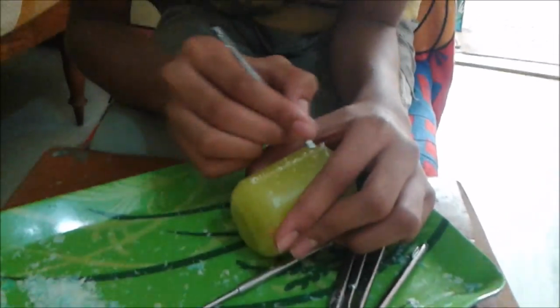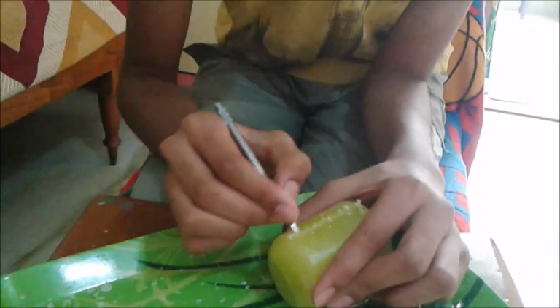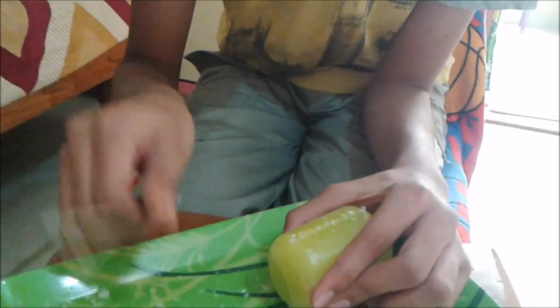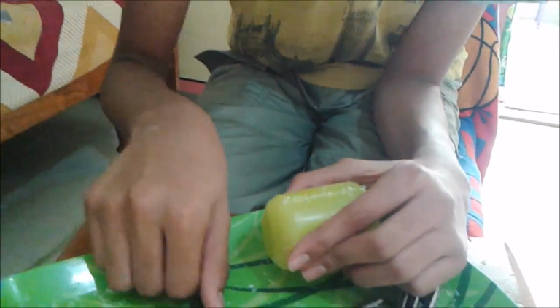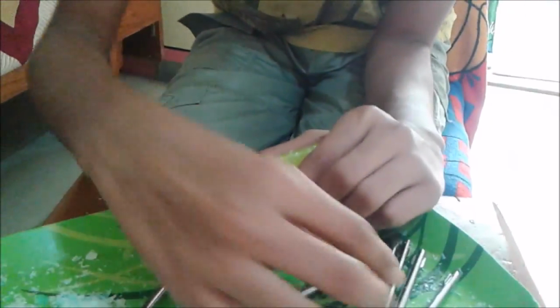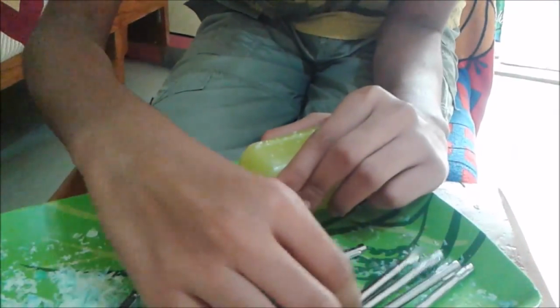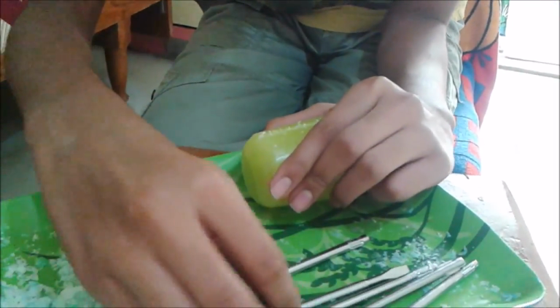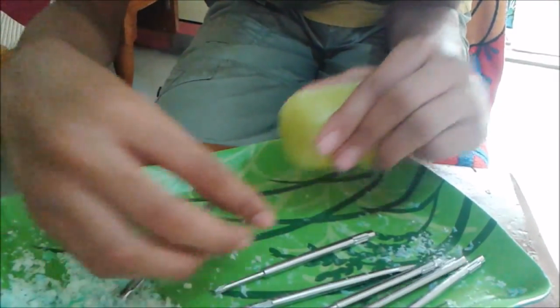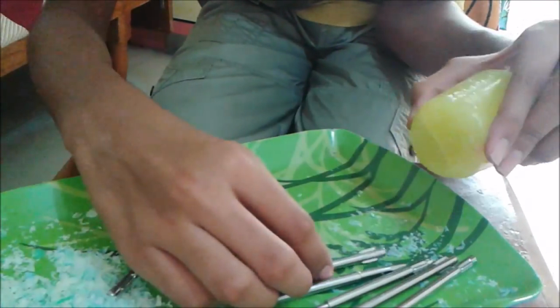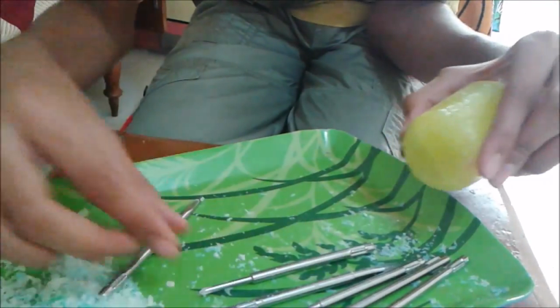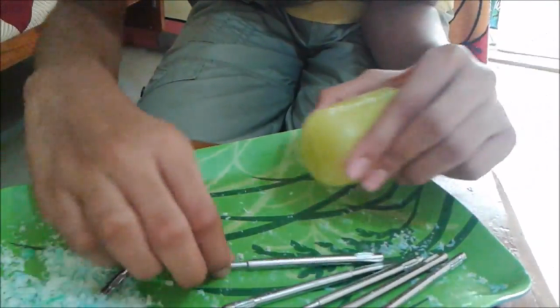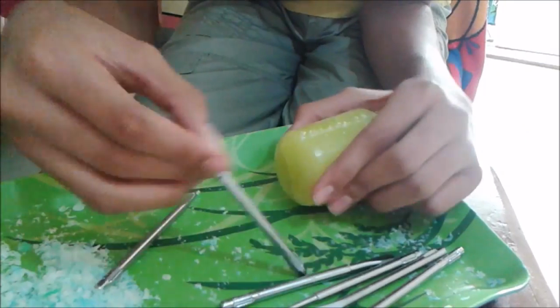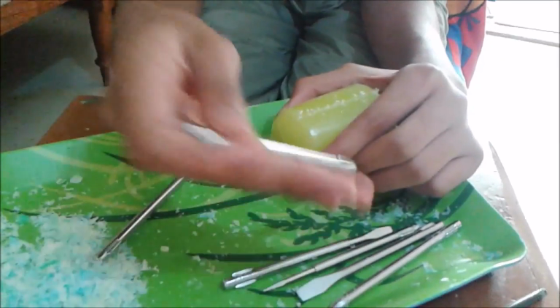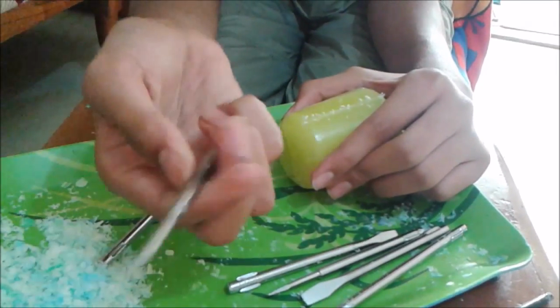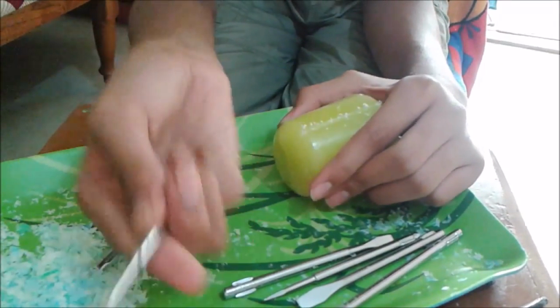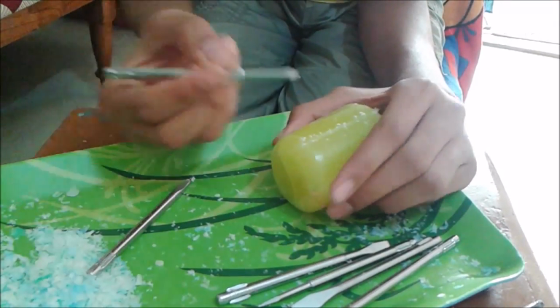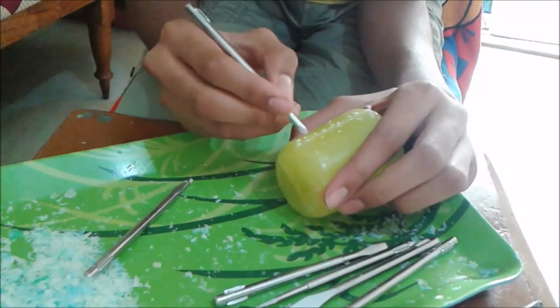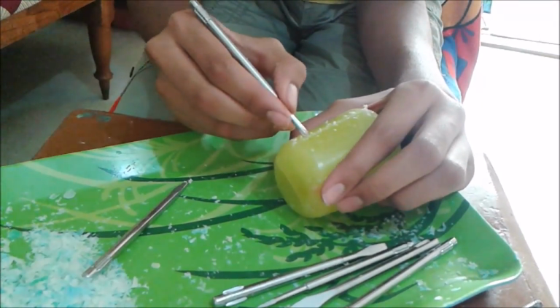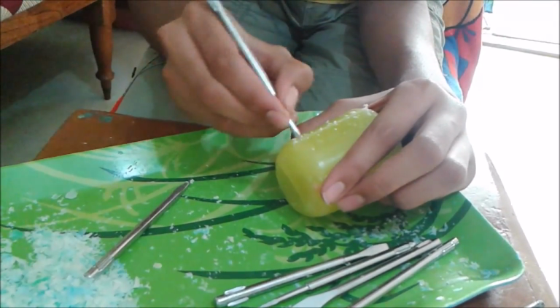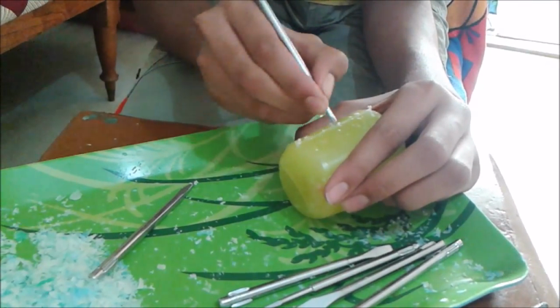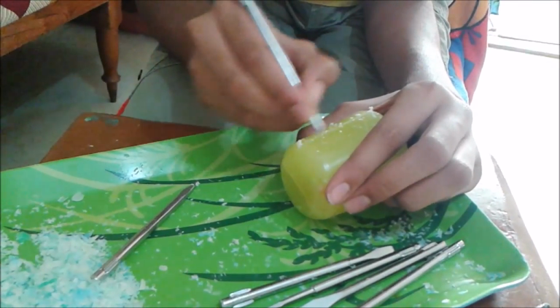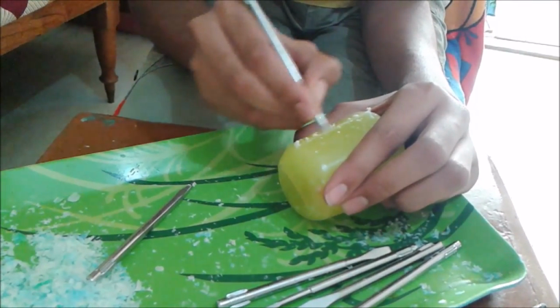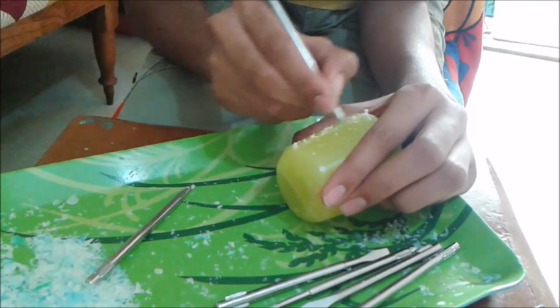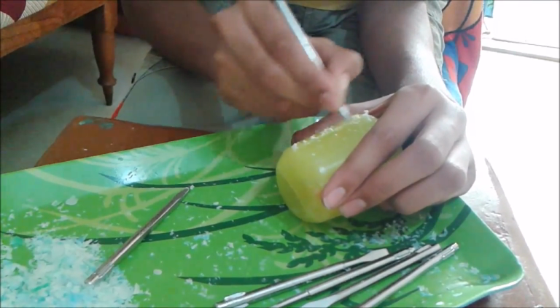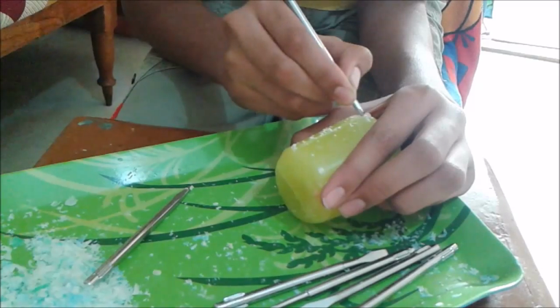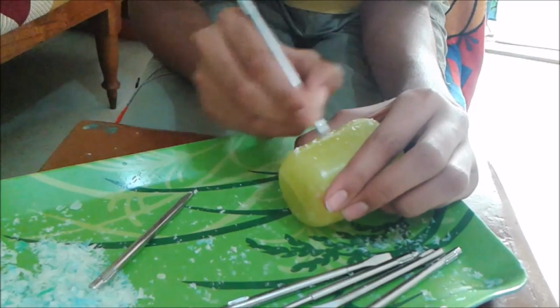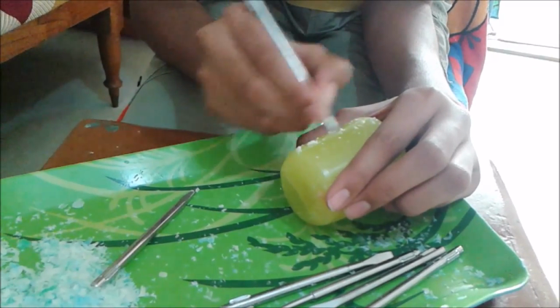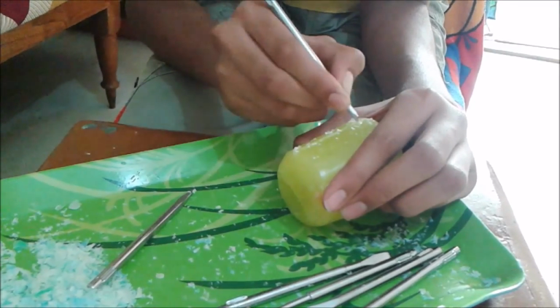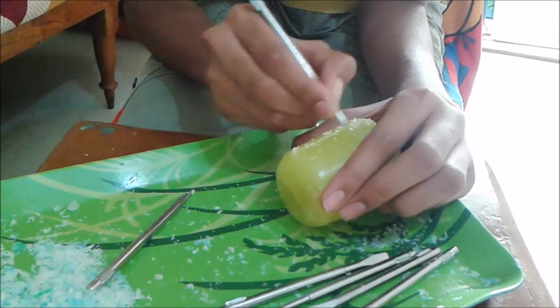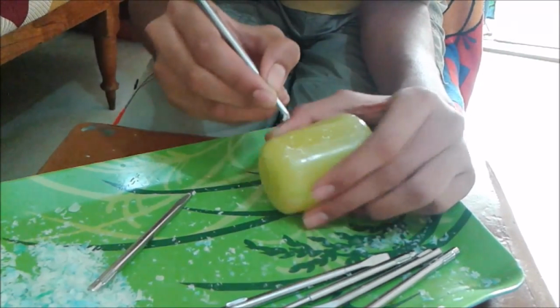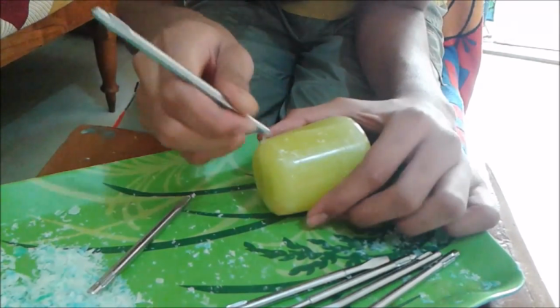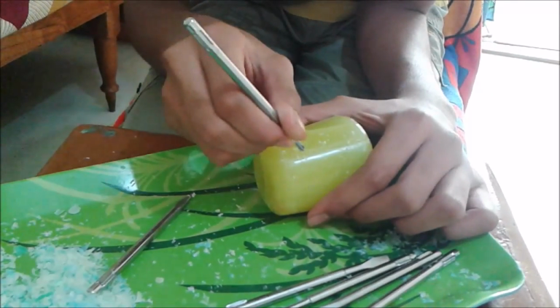I'm using the sharp point of the screwdriver to make some lines on my candle. I'm using a blunt one to increase that carving style.